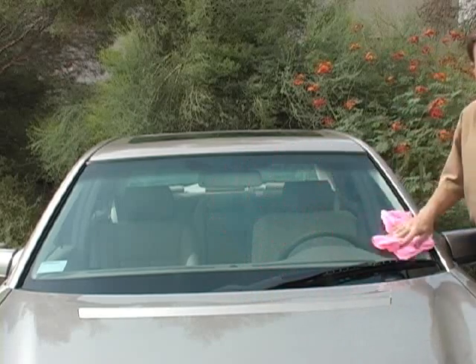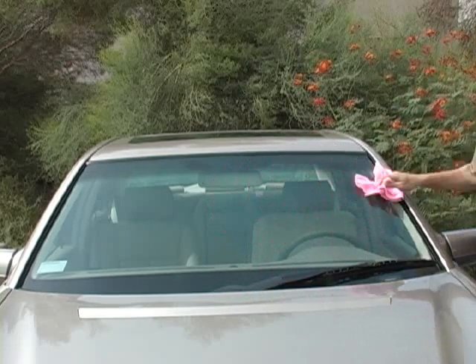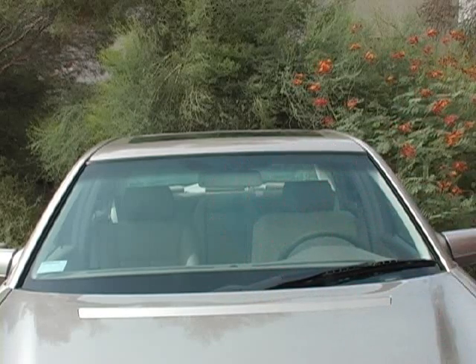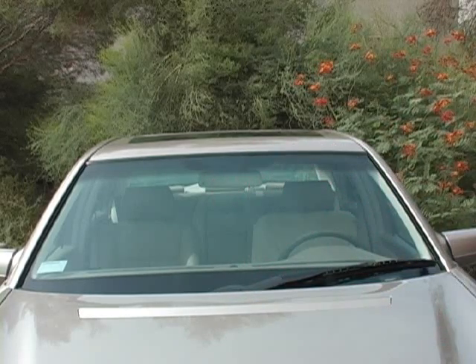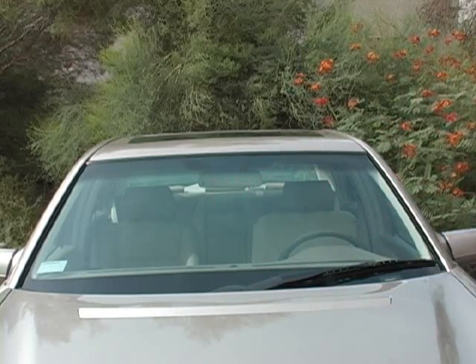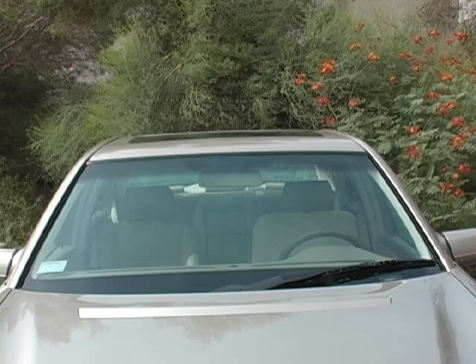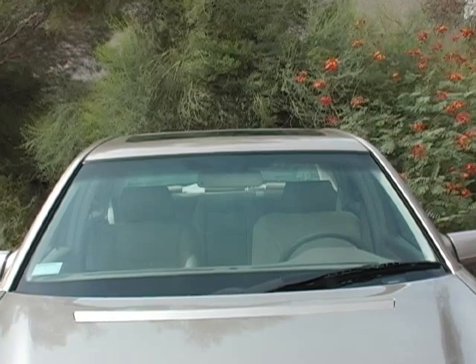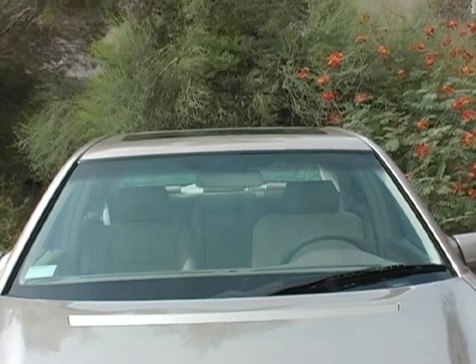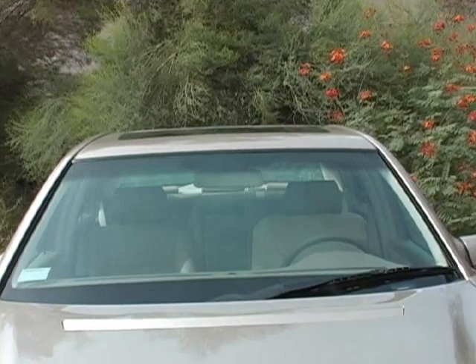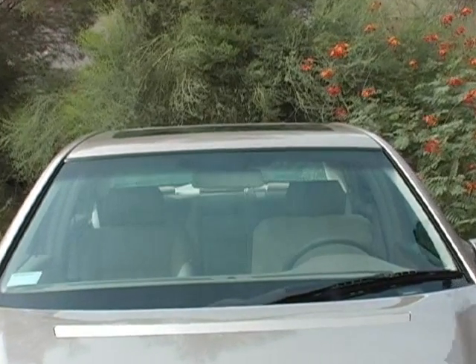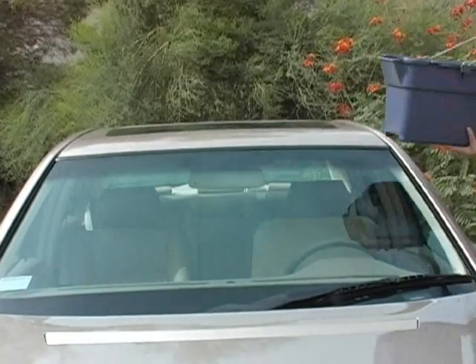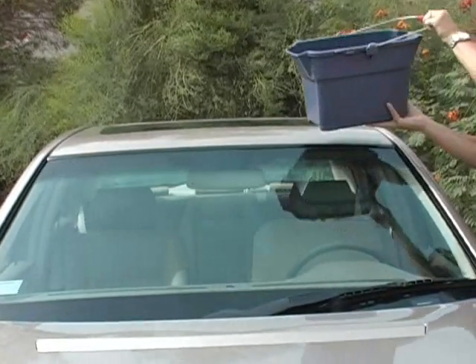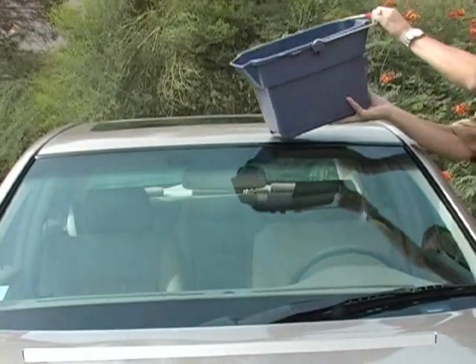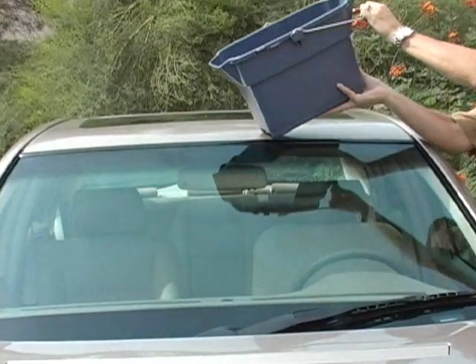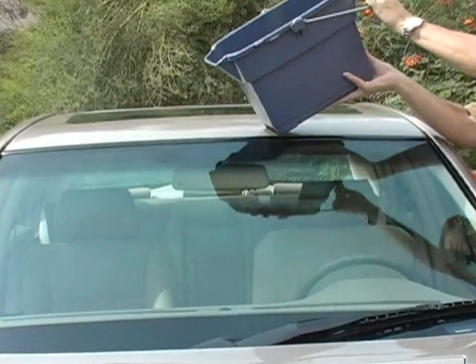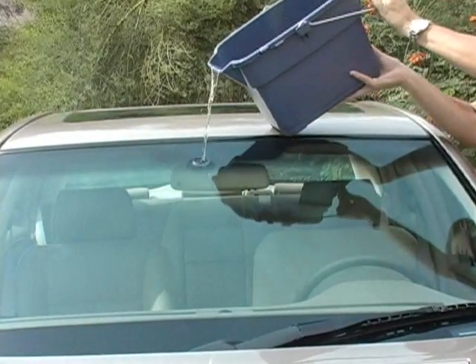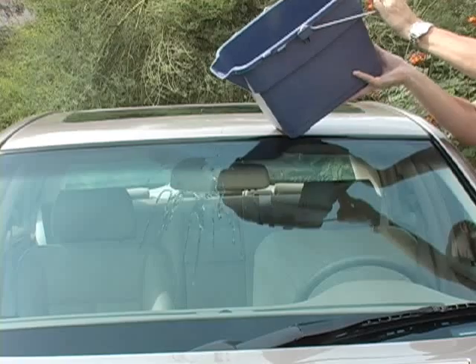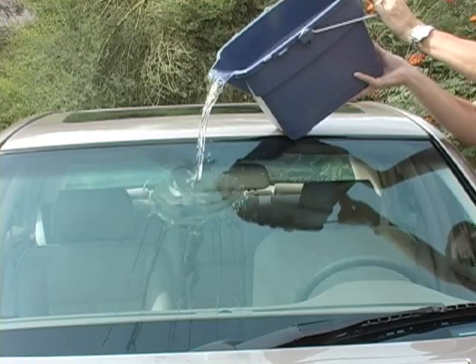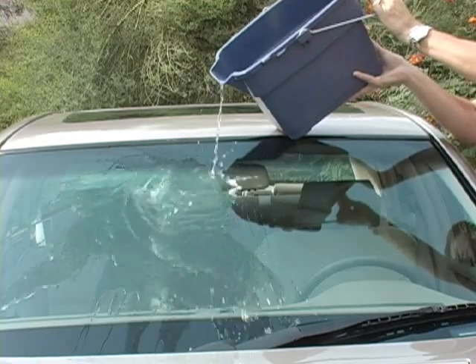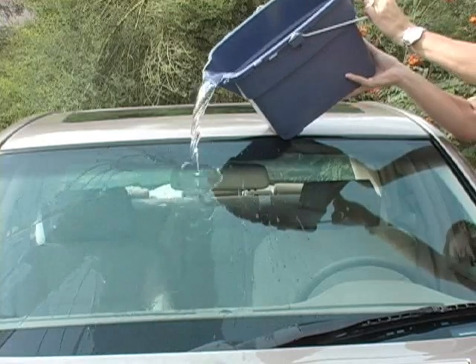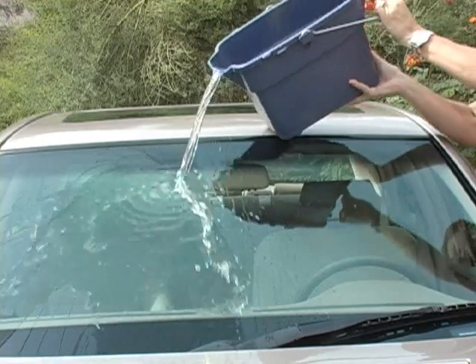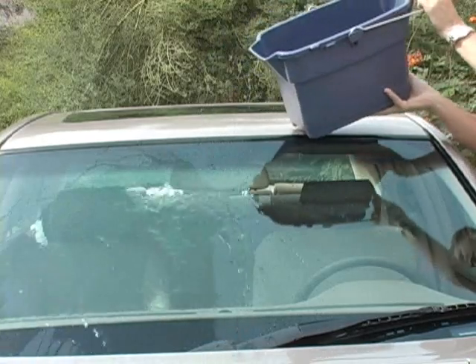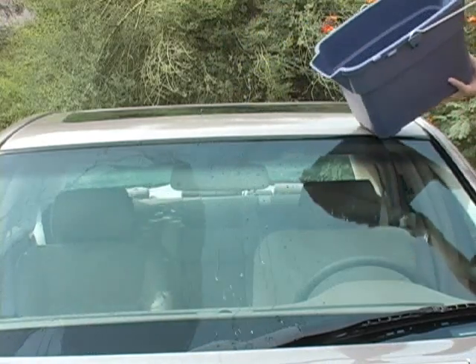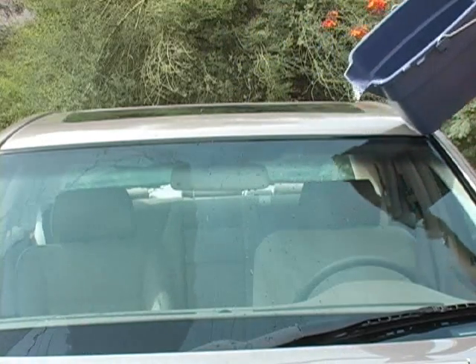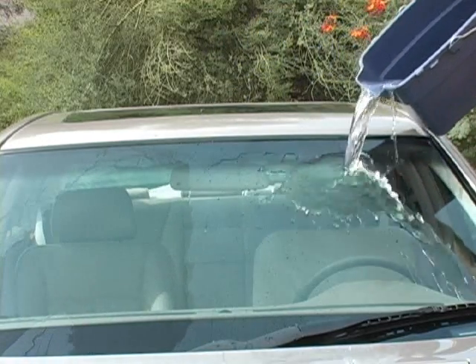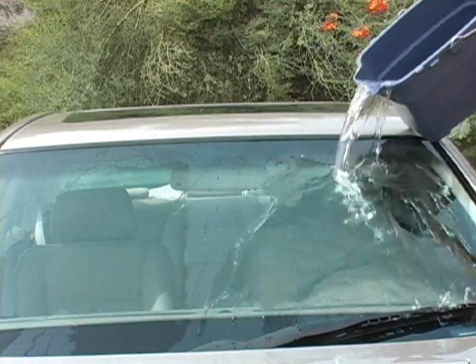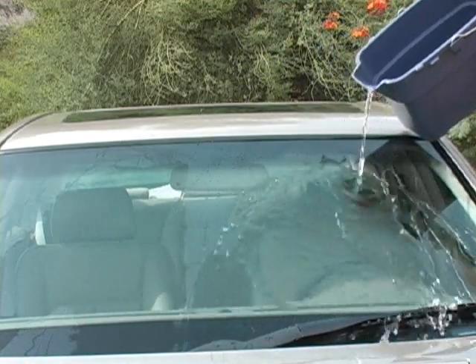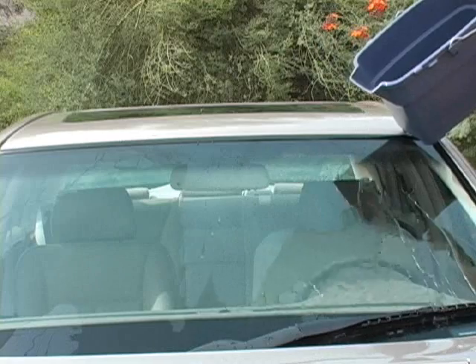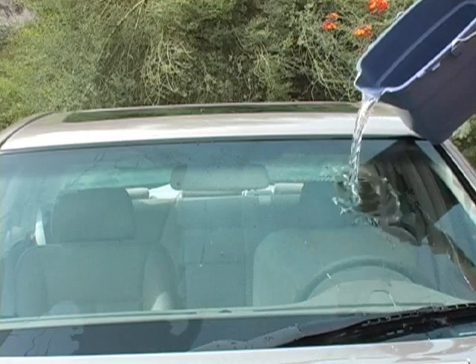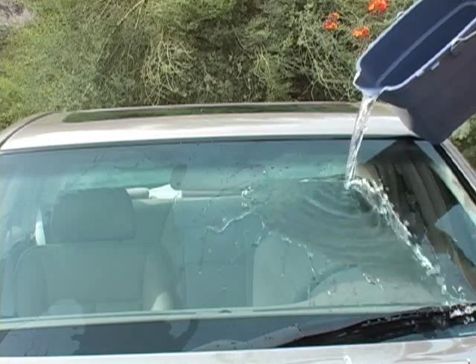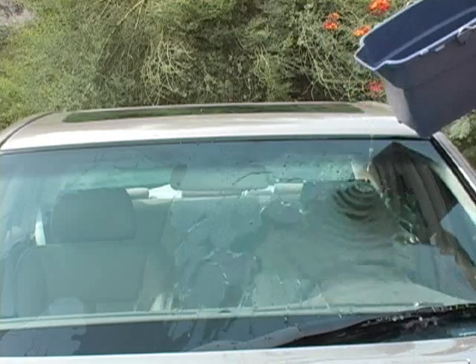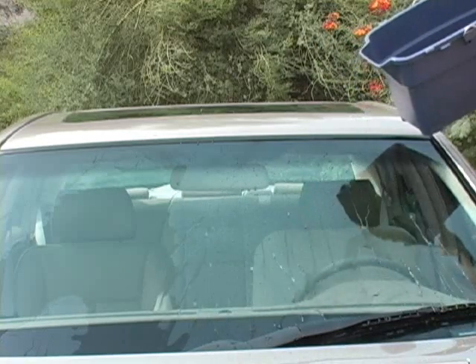Now watch this. I'm pouring water on the untreated side. See how it spreads out, making it impossible to see through the glass? On the treated side, it just beads up and rolls off, providing near-perfect vision.